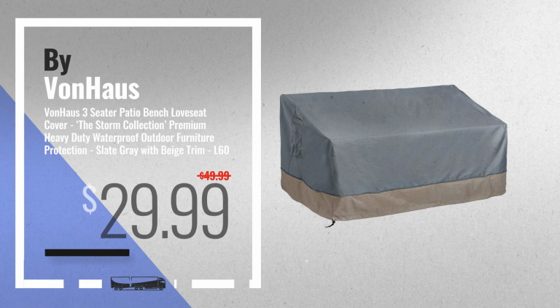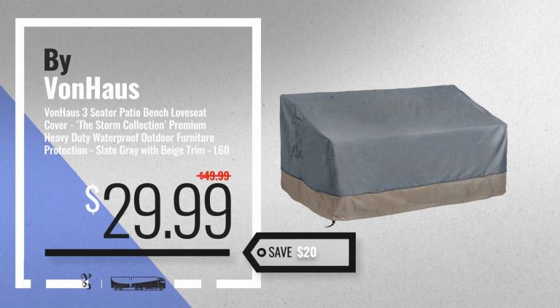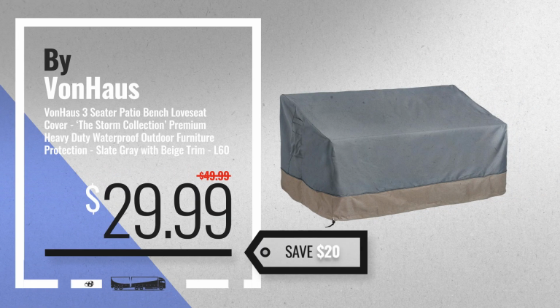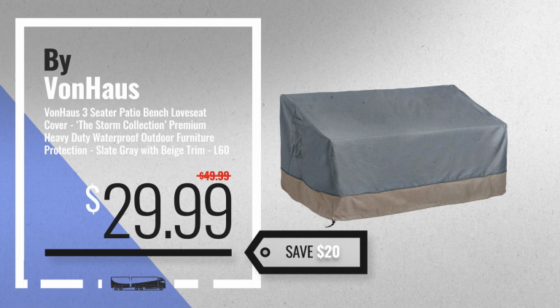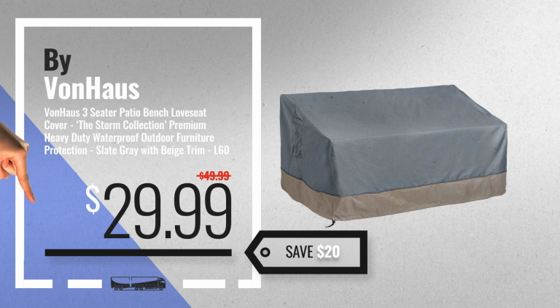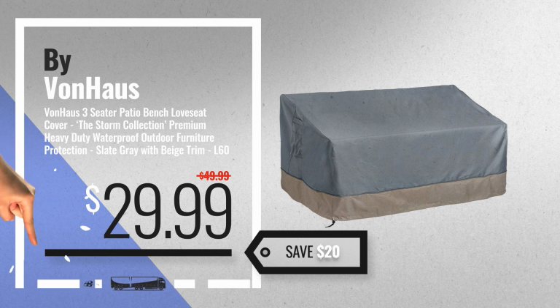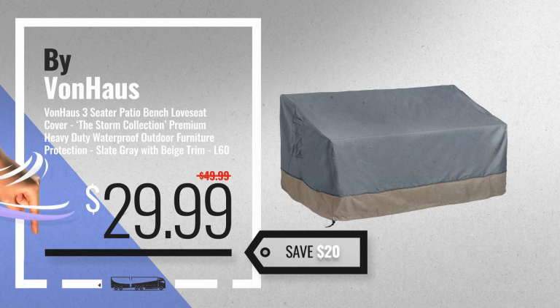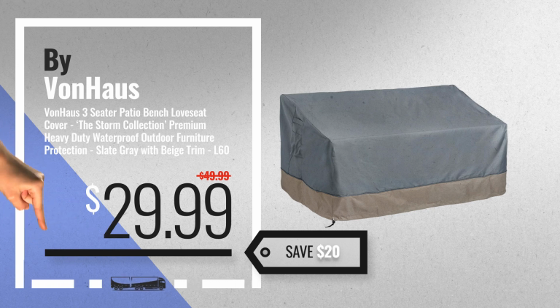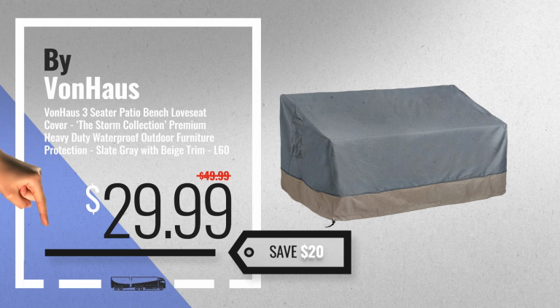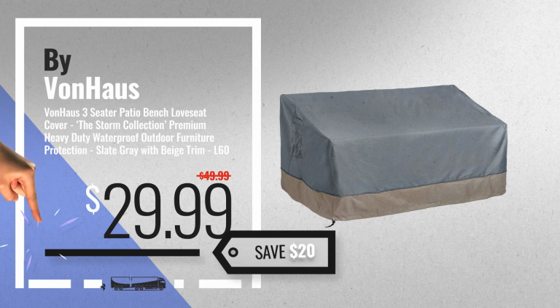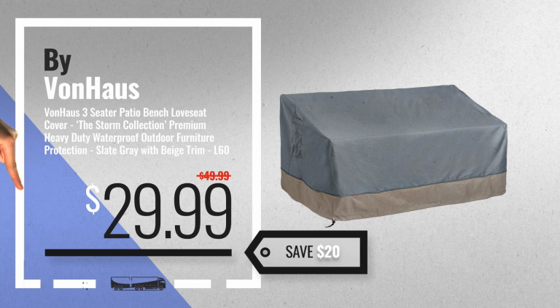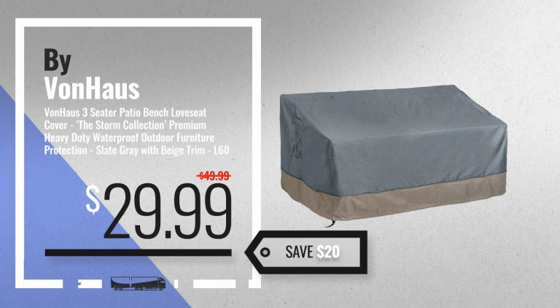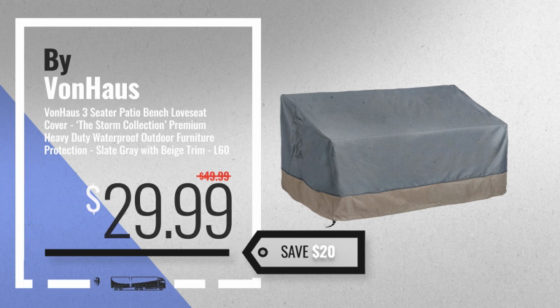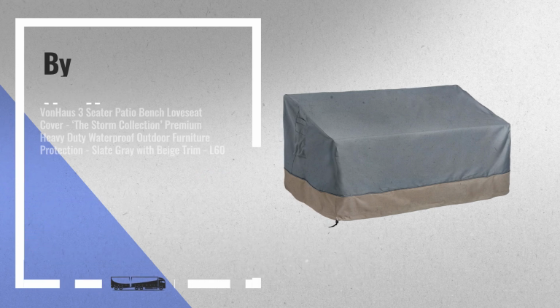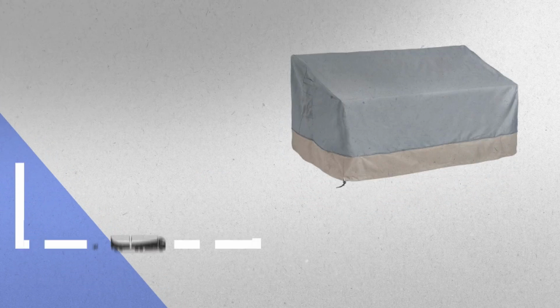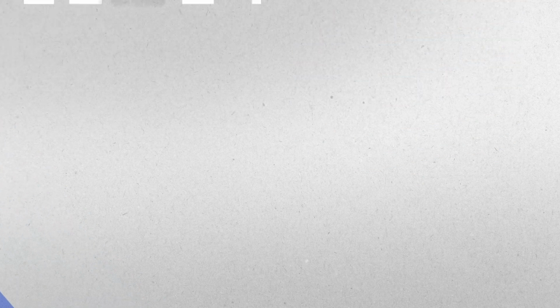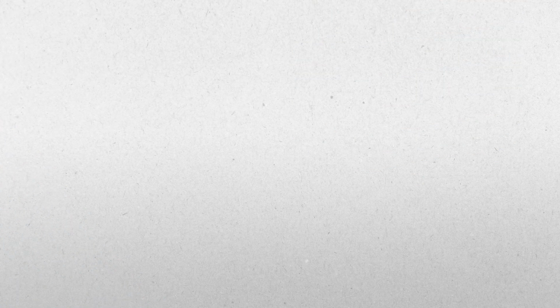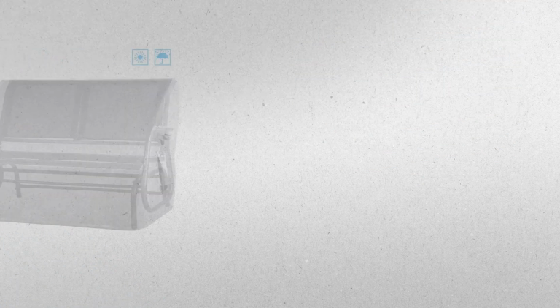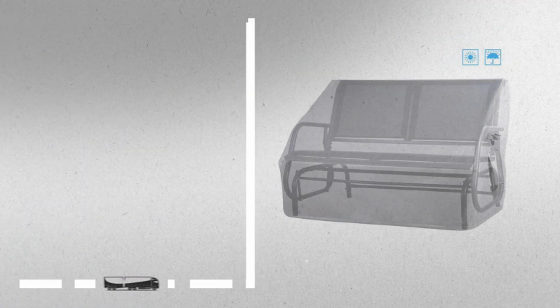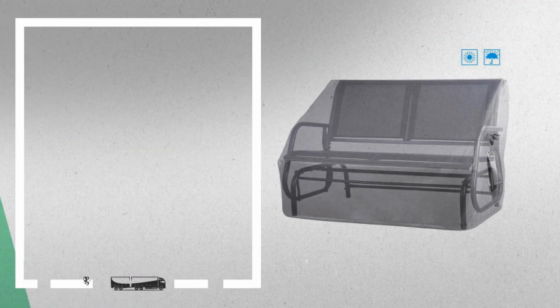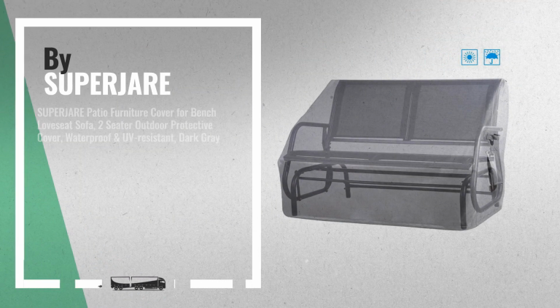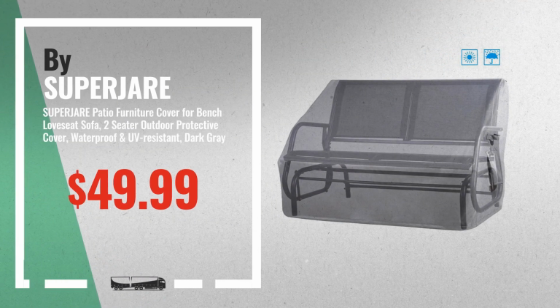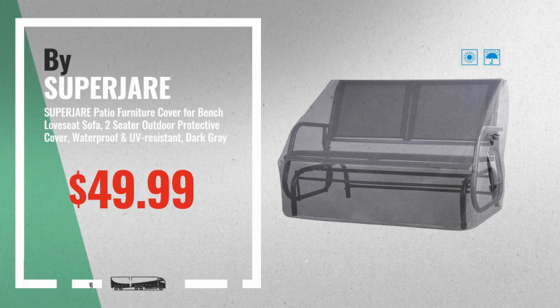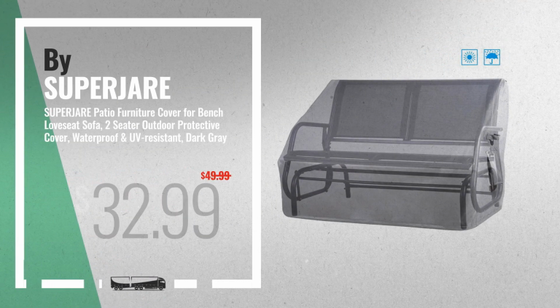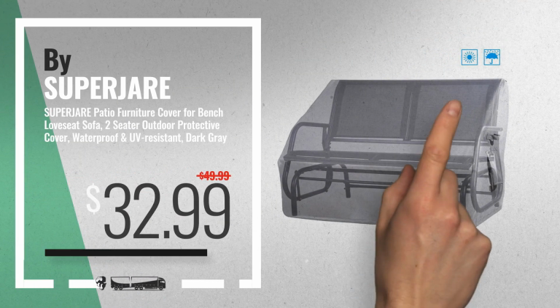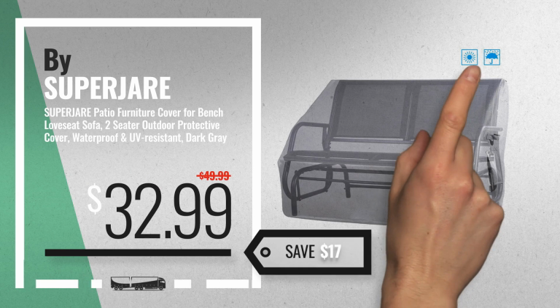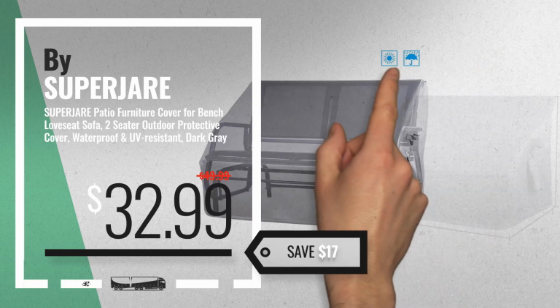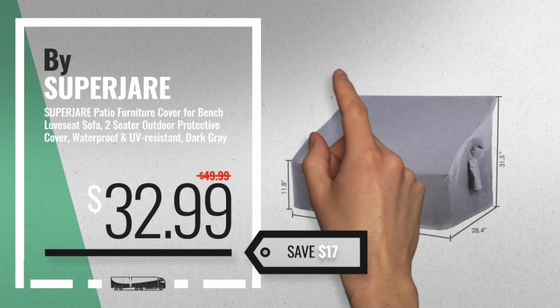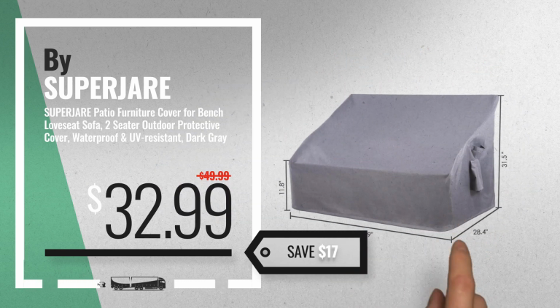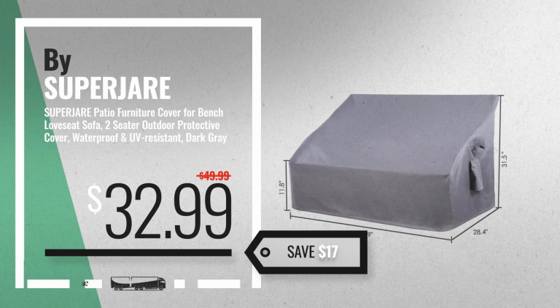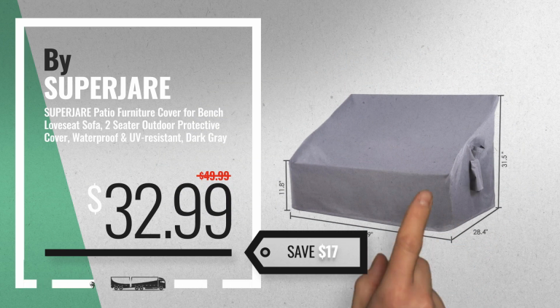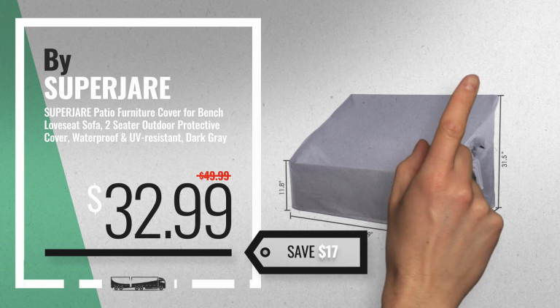For more info about these patio bench covers, just click this circle. Number 4: Buy Super Jerry, available now on Amazon only at $32.99.